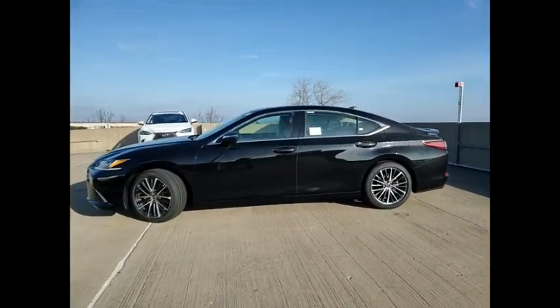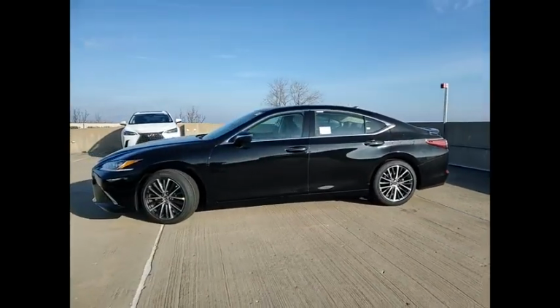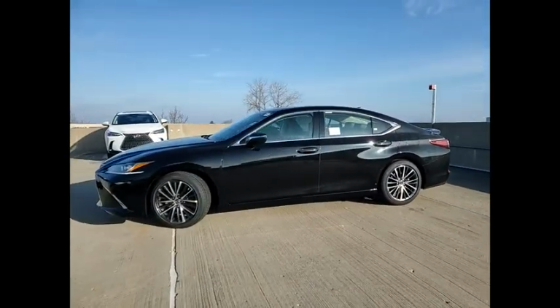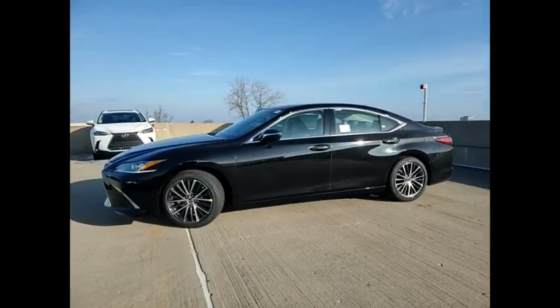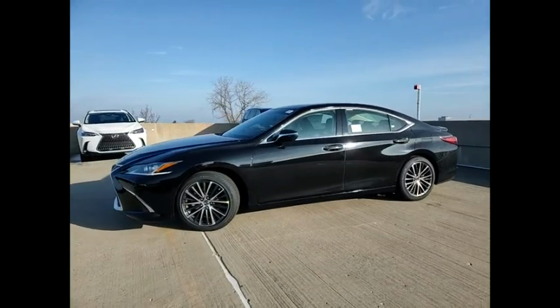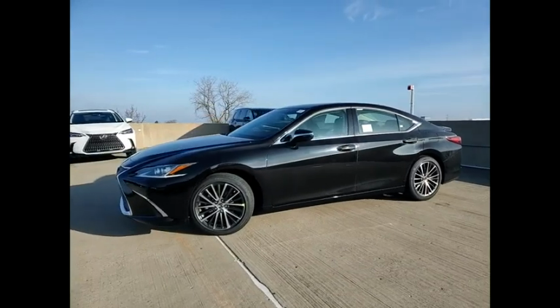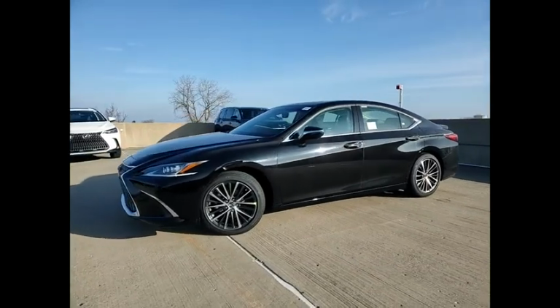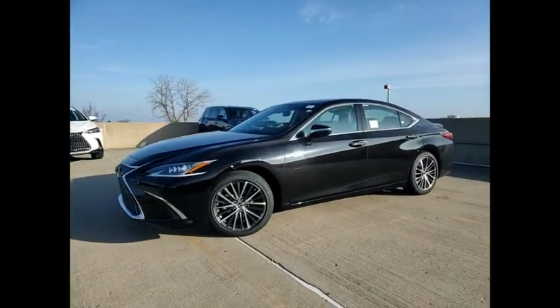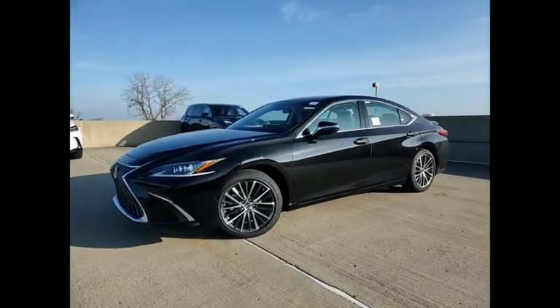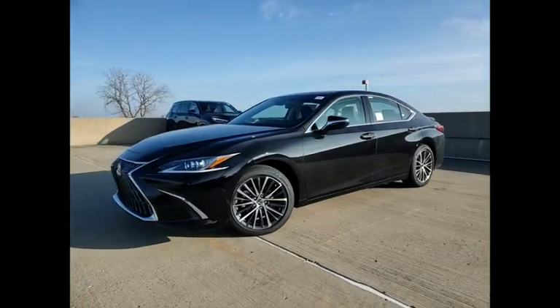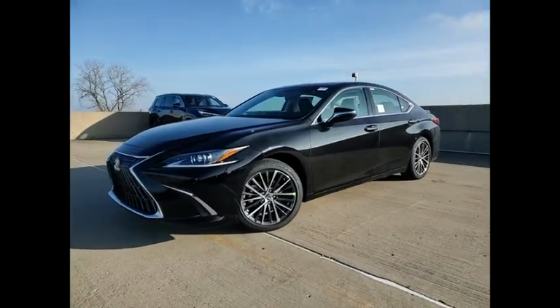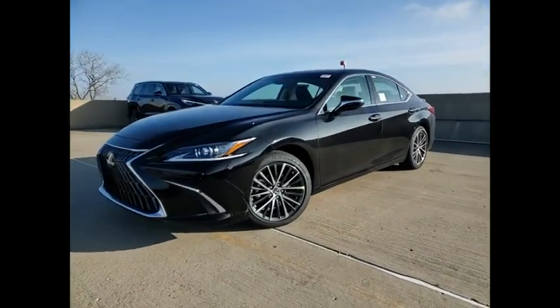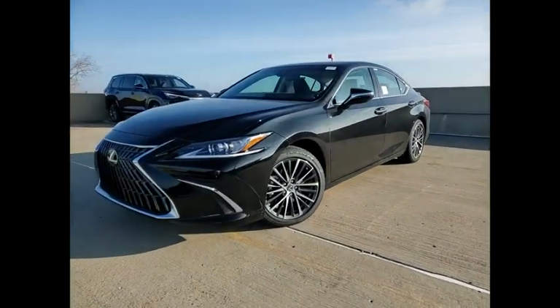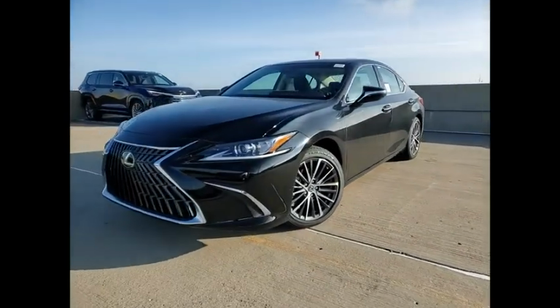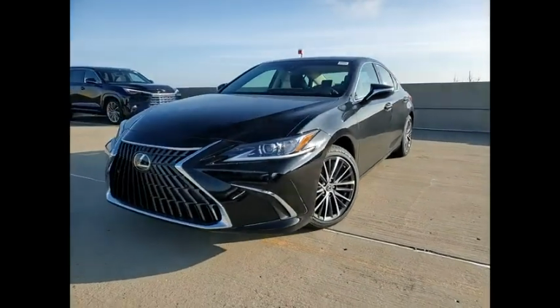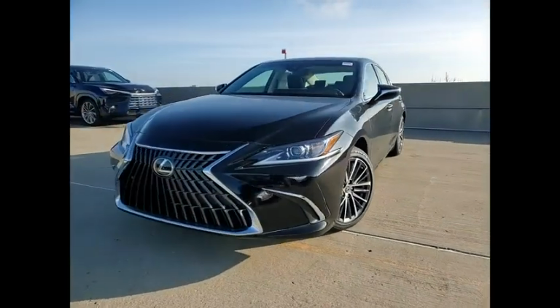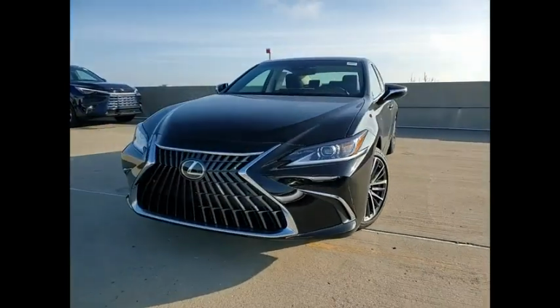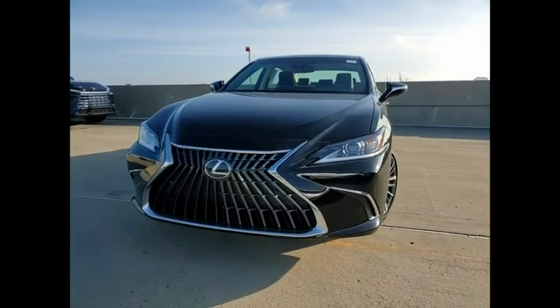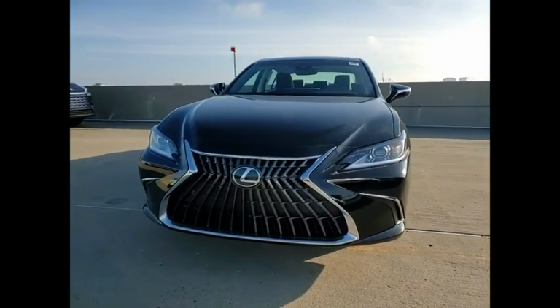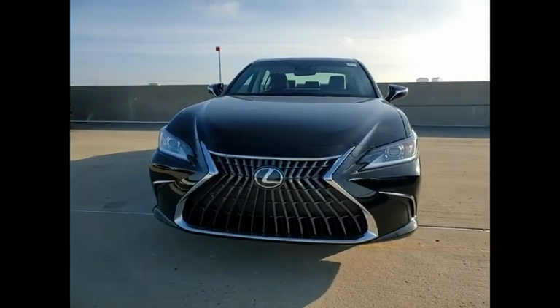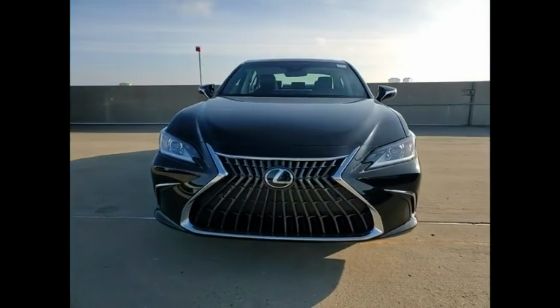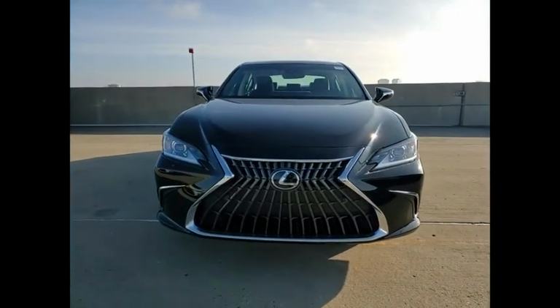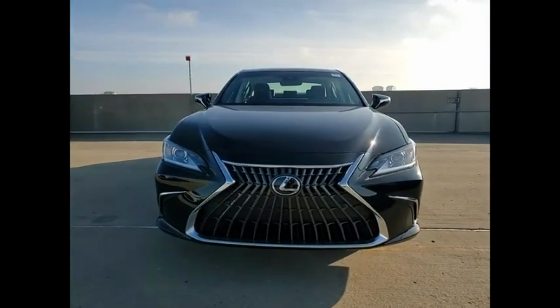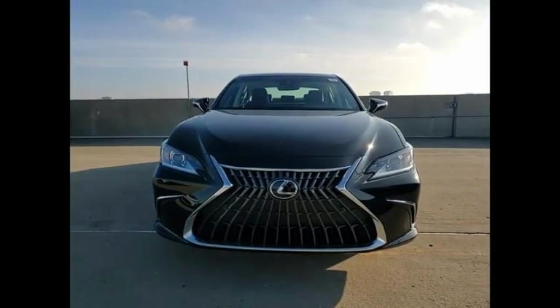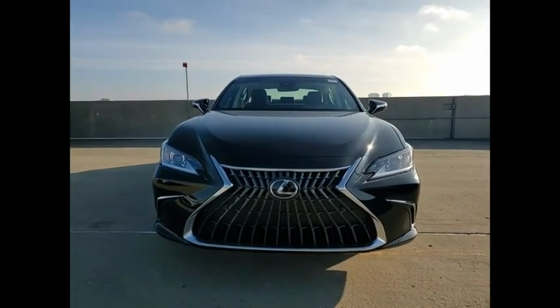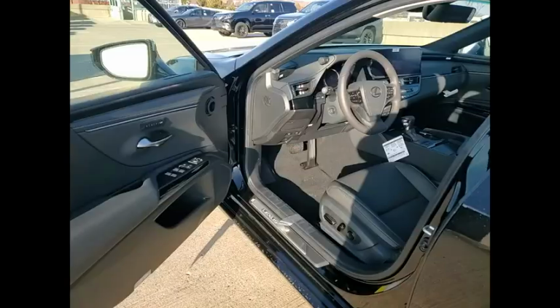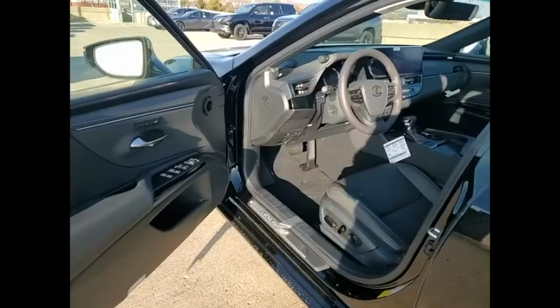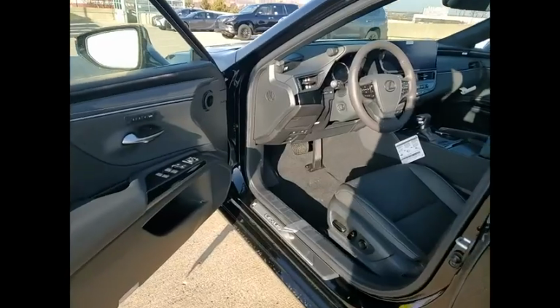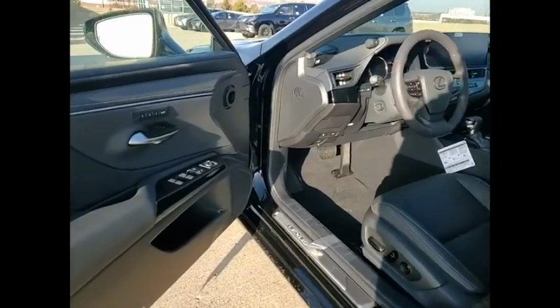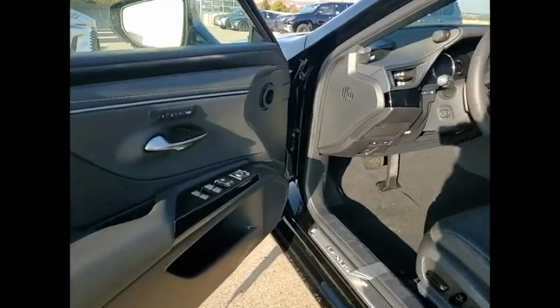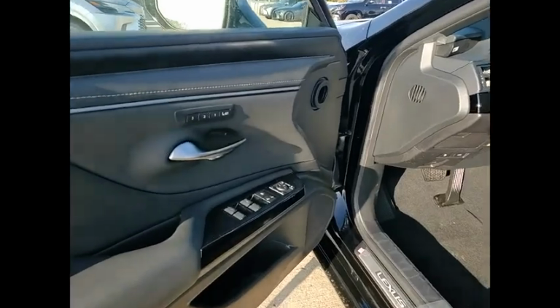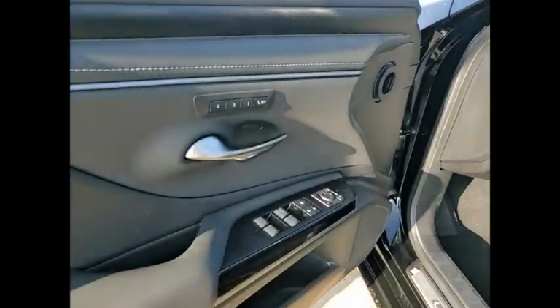Here are some of this vehicle's great options: power windows with safety reverse, remote engine start, traction control, stability control, power brakes, braking assist, rear view camera, airbags.